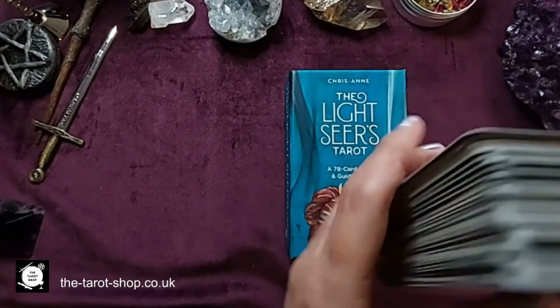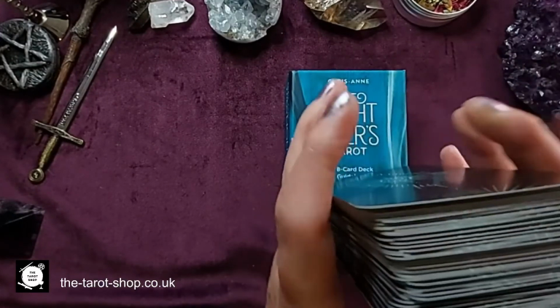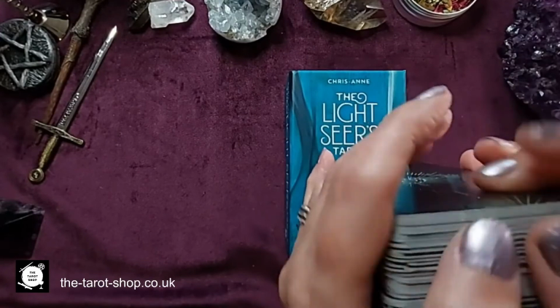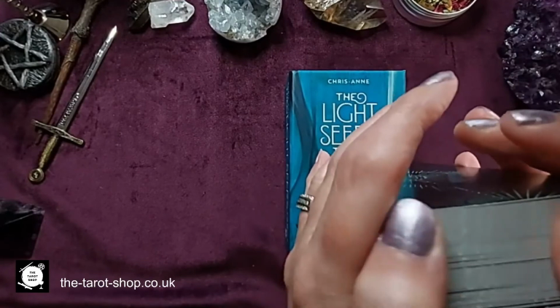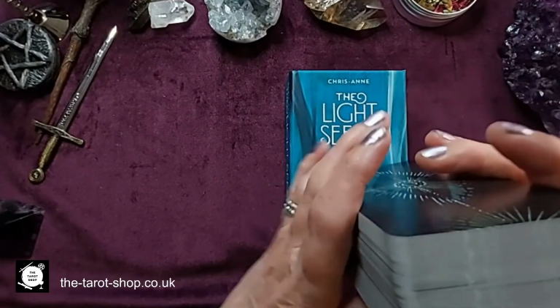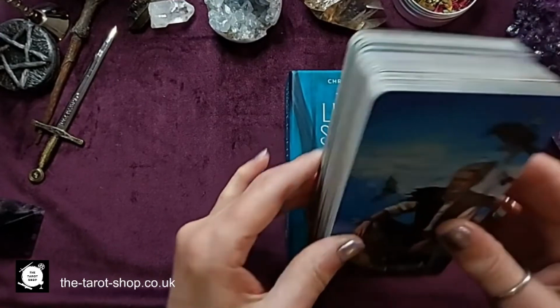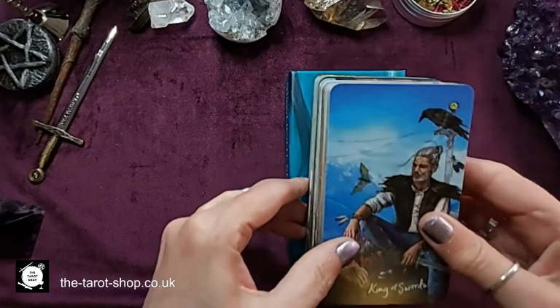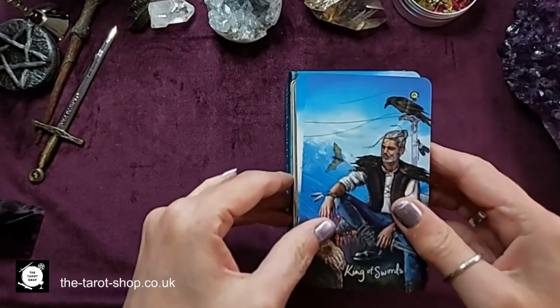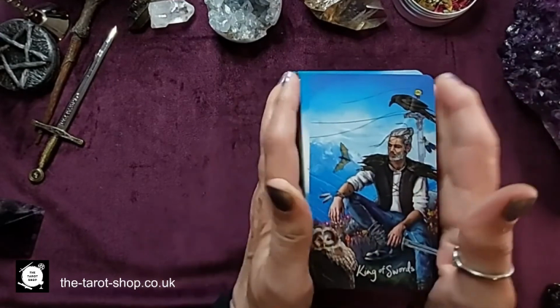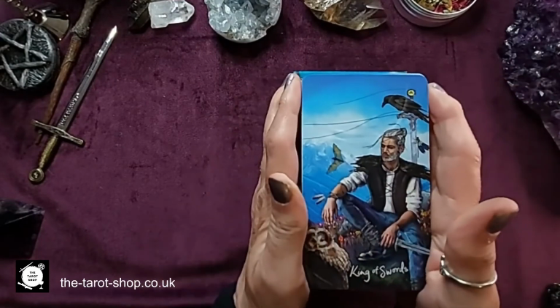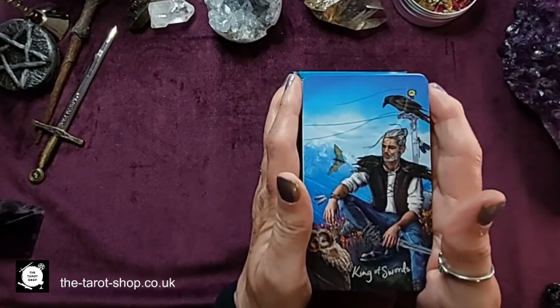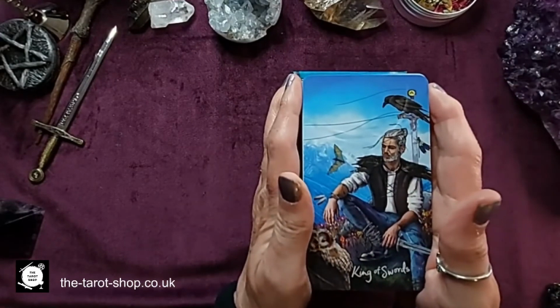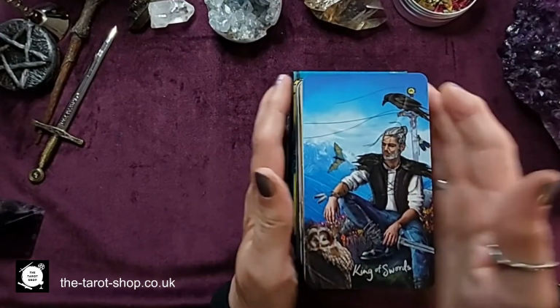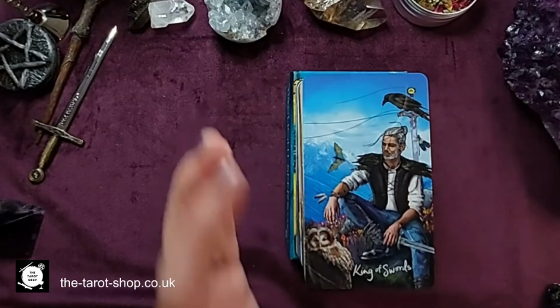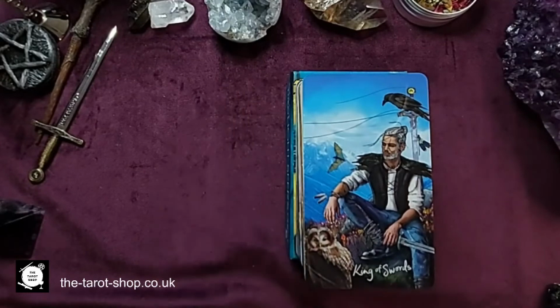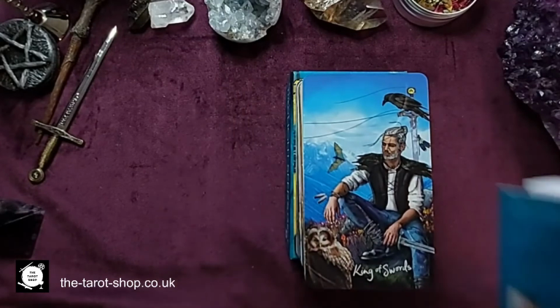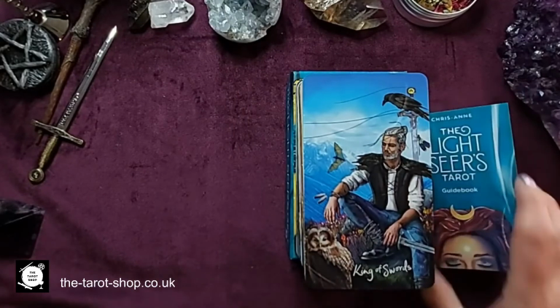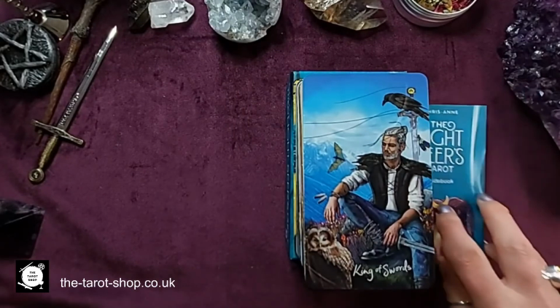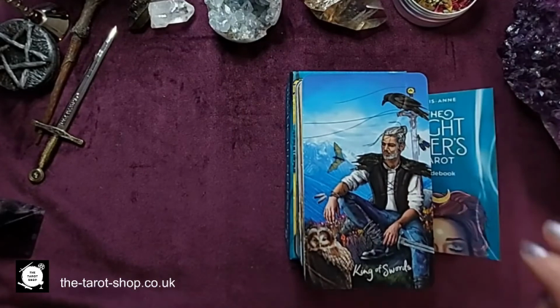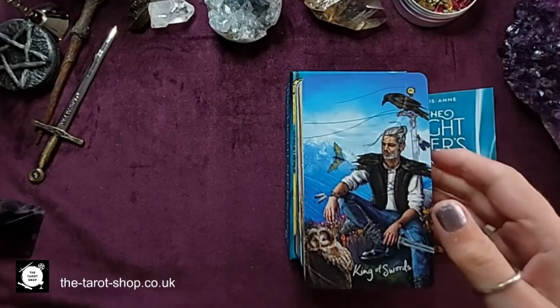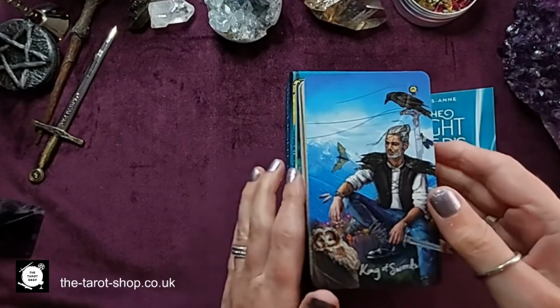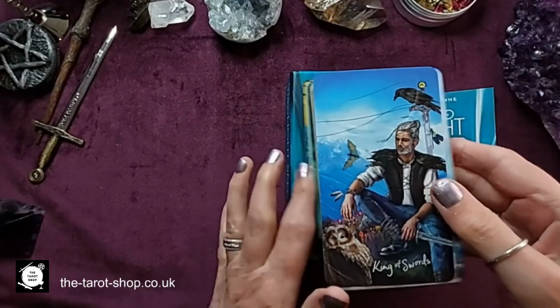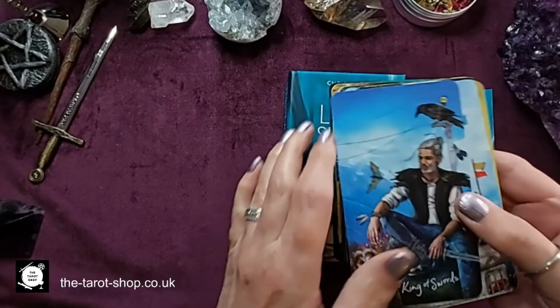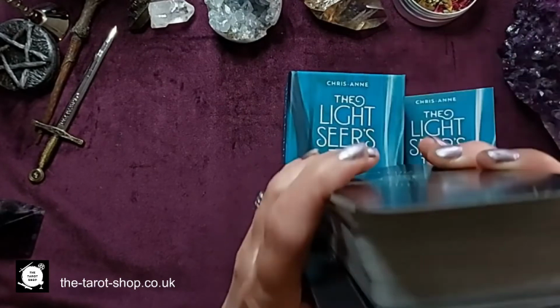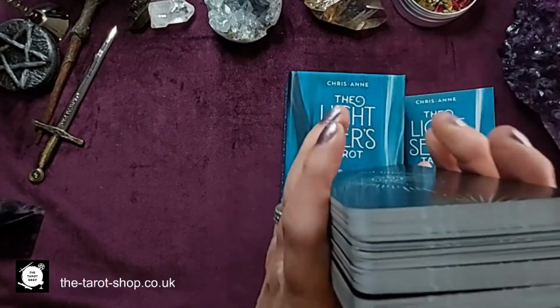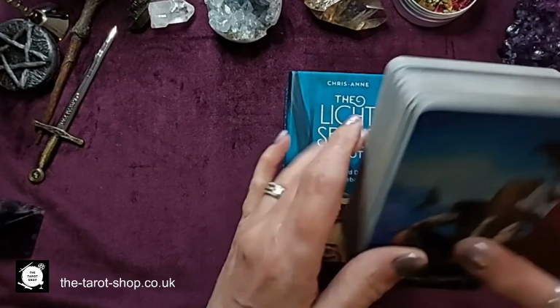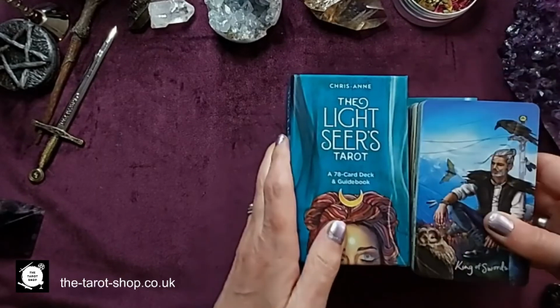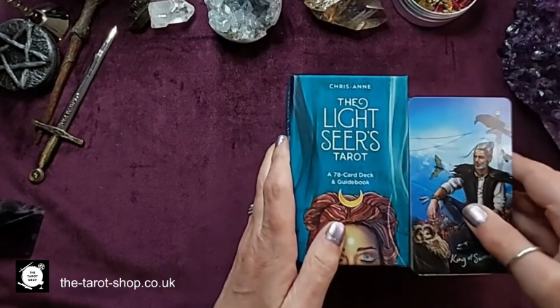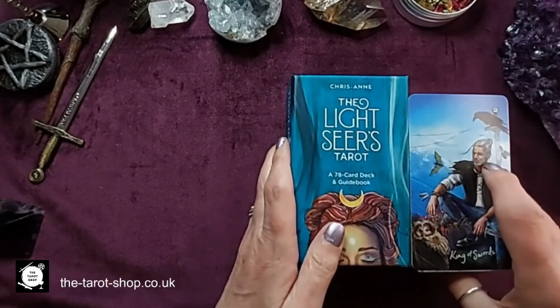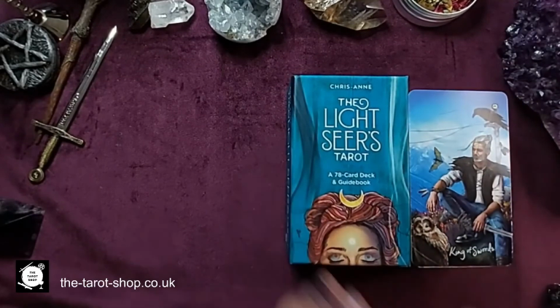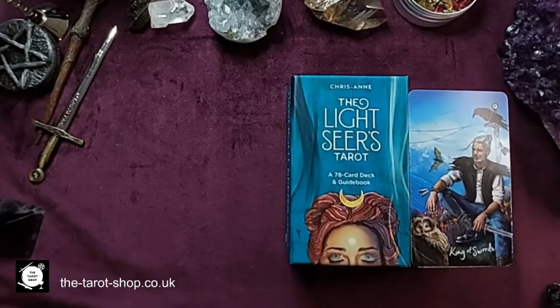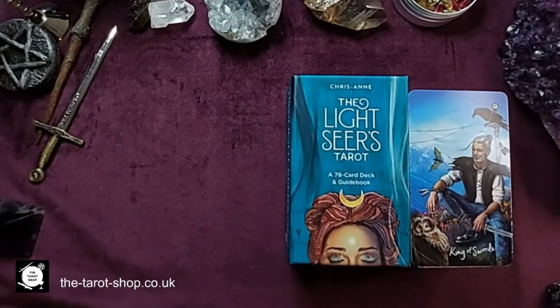So that's the Lightseer's Tarot, and I think you will agree that they are absolutely stunning. I don't know one person that has been disappointed with deciding to get and work with the Lightseer's Tarot. Thank you for your time.